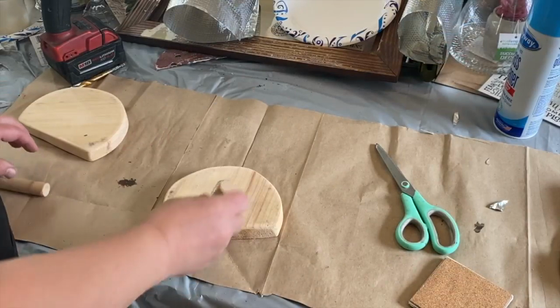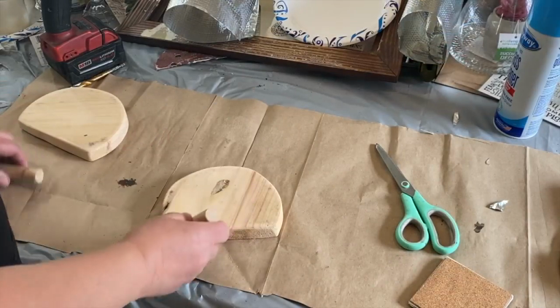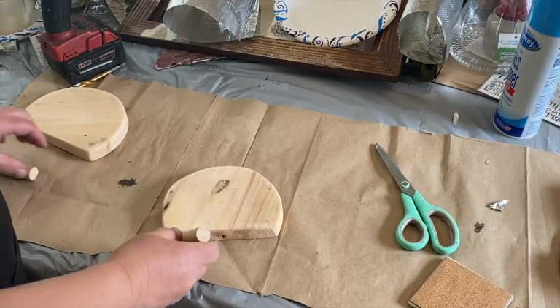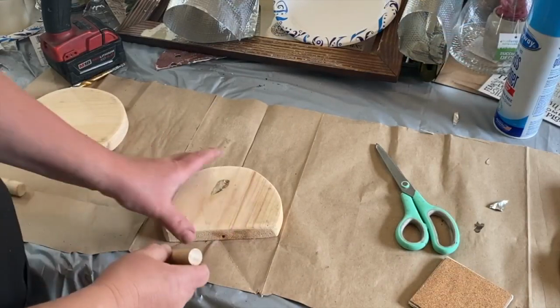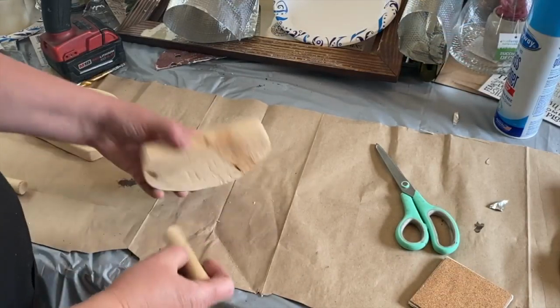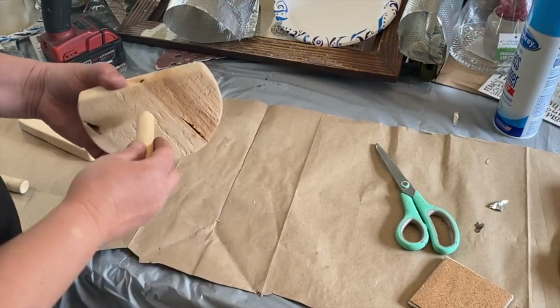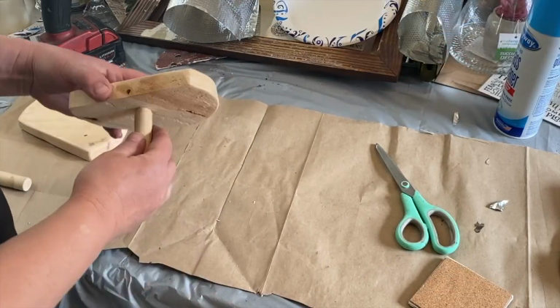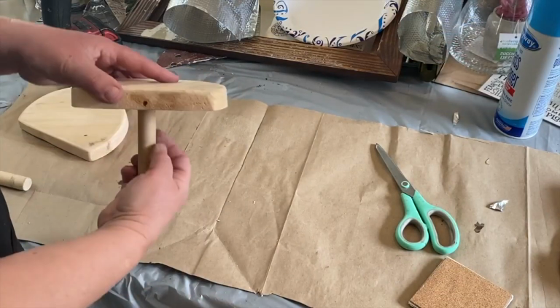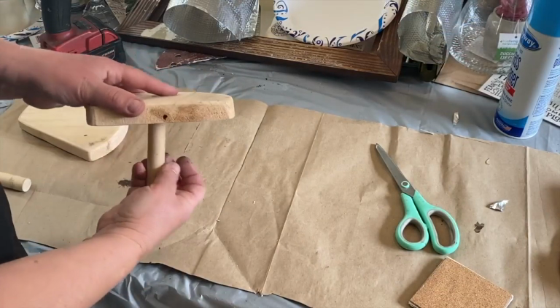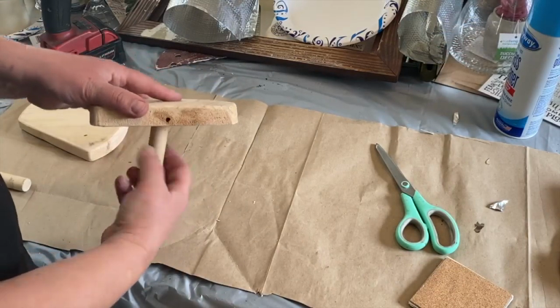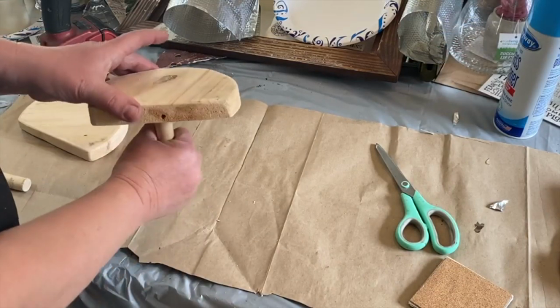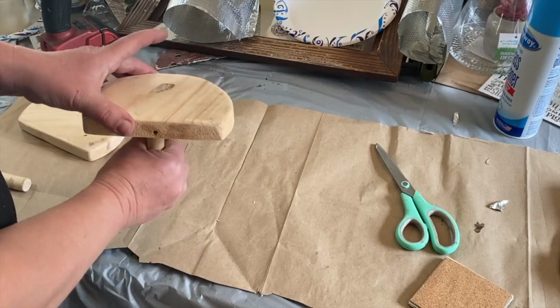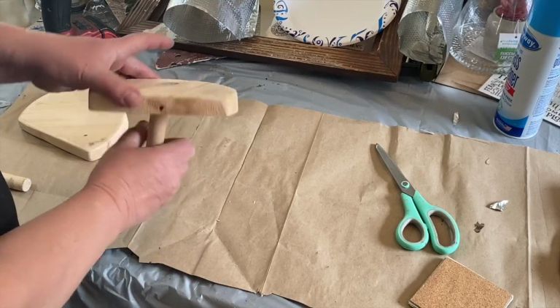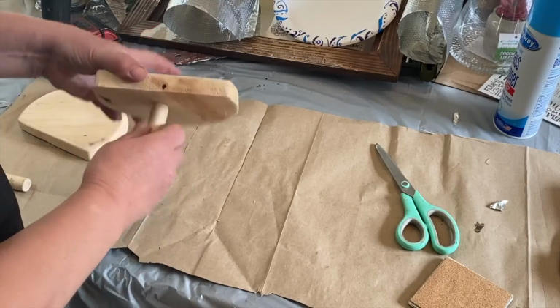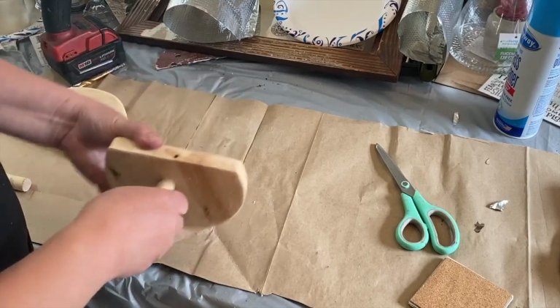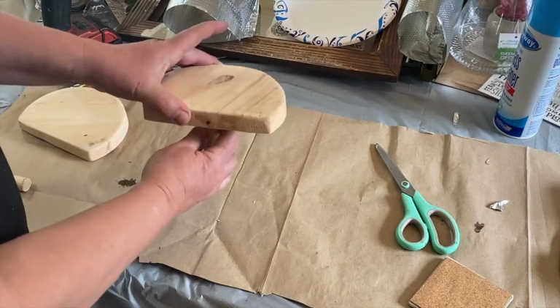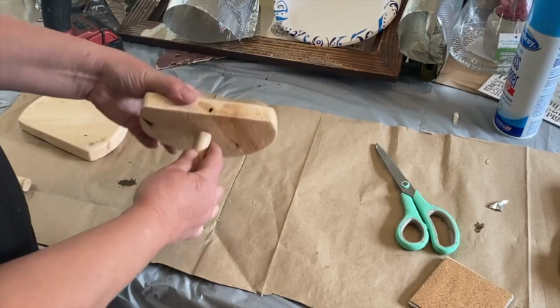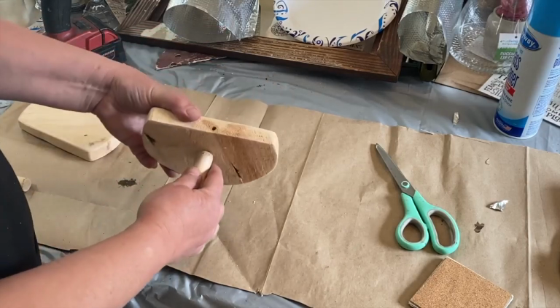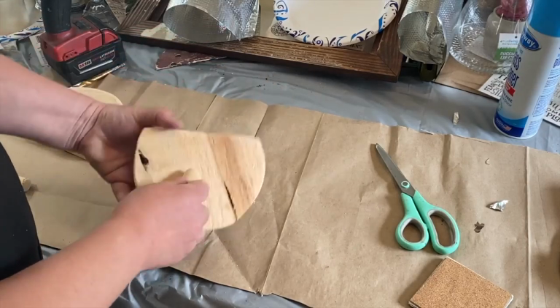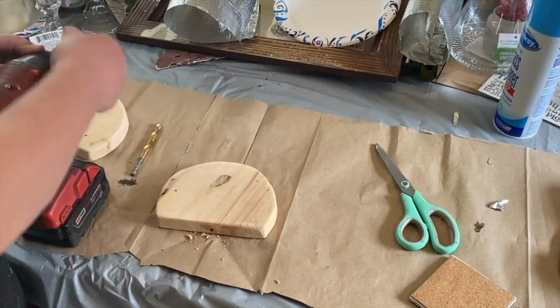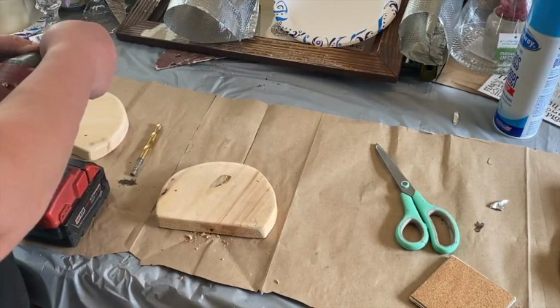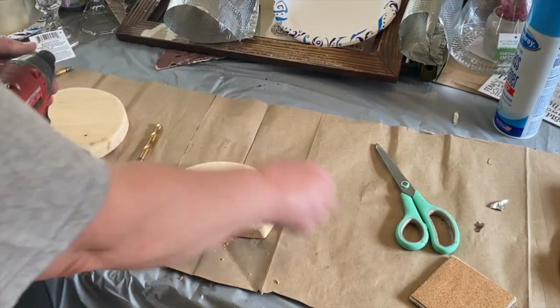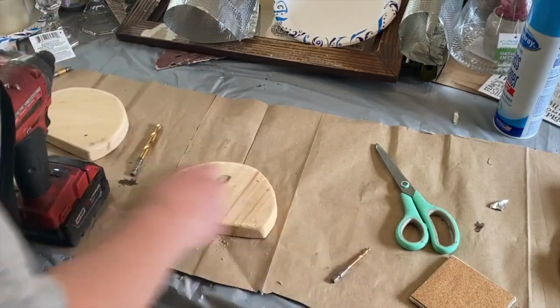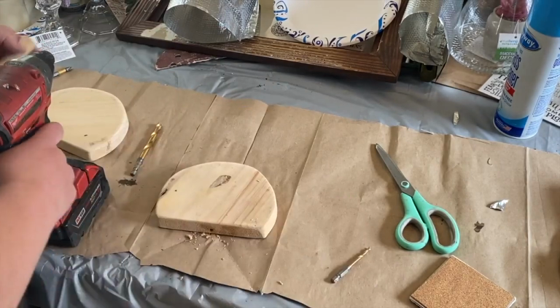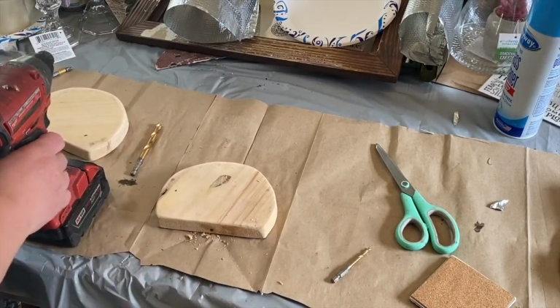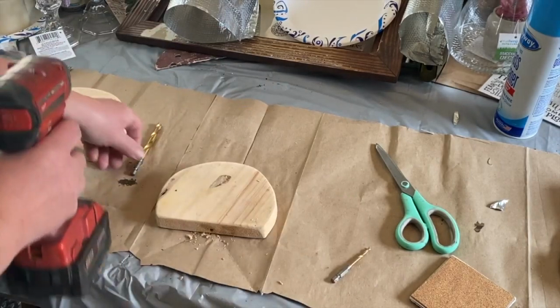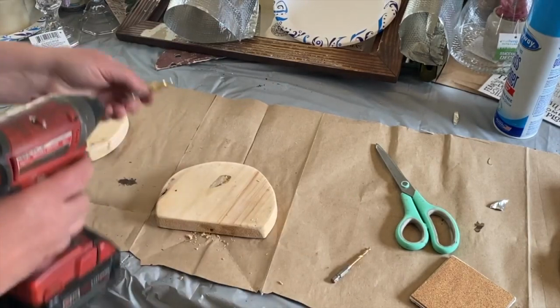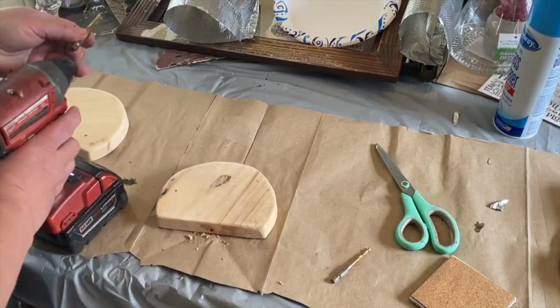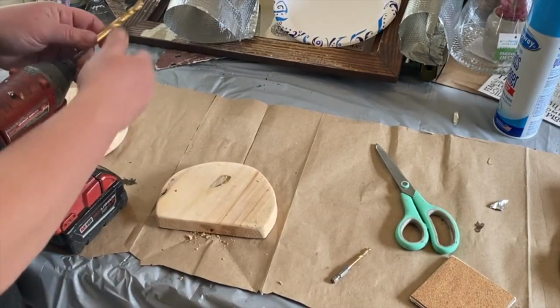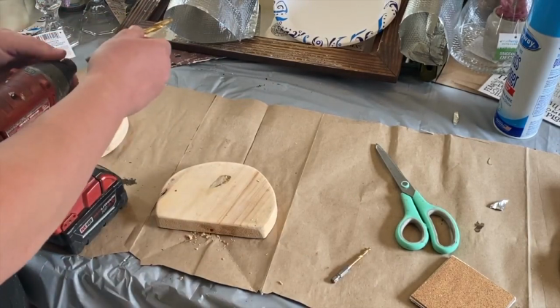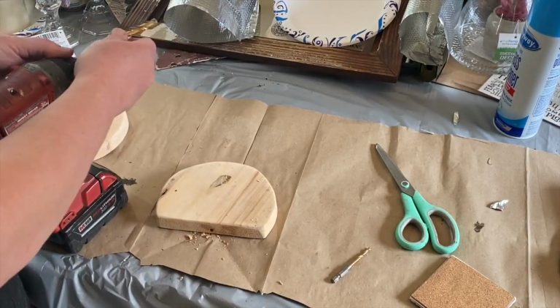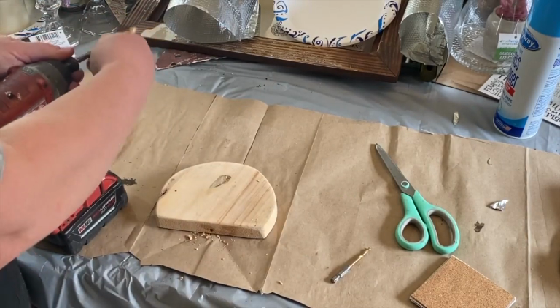I cut these two little dowels as well. One is going to go on the bottom for a handle on the scoop that hangs, and the other one is going to go on the top for the scoop that sits.